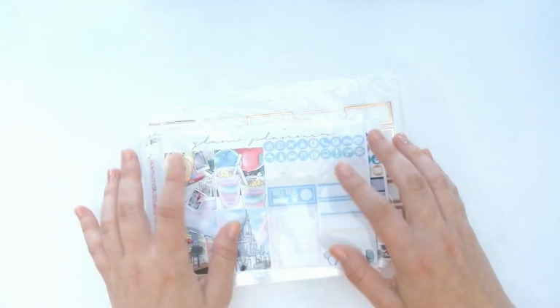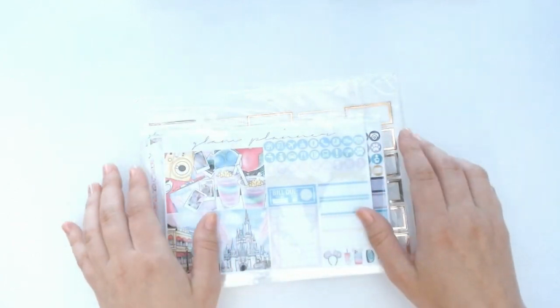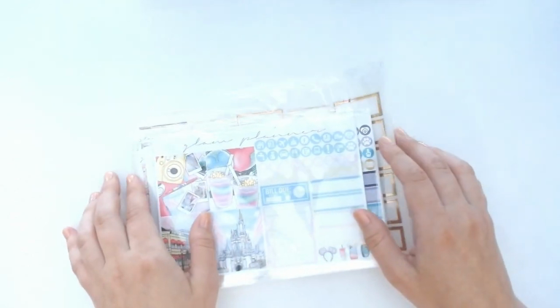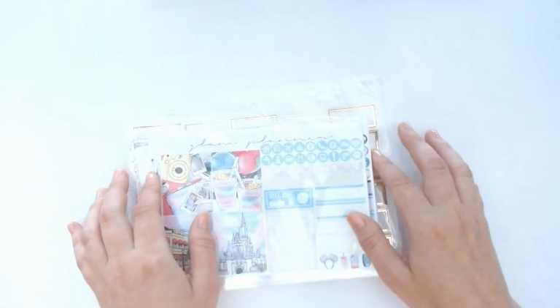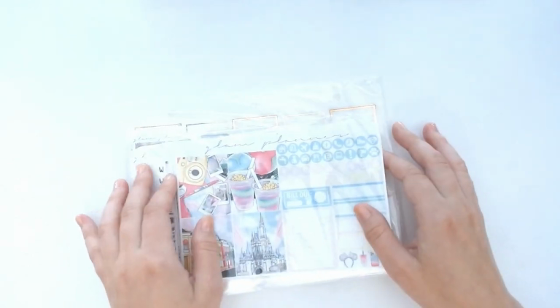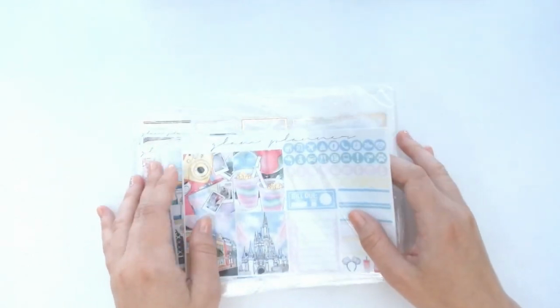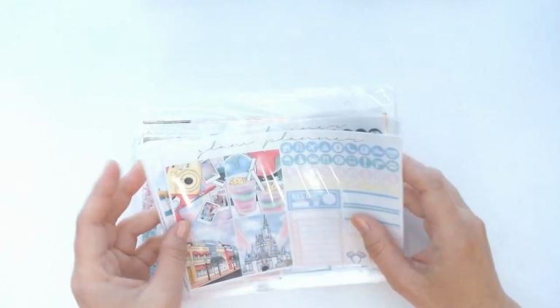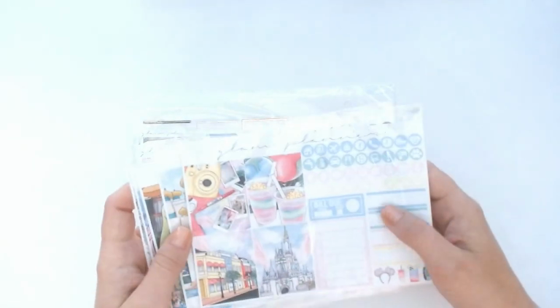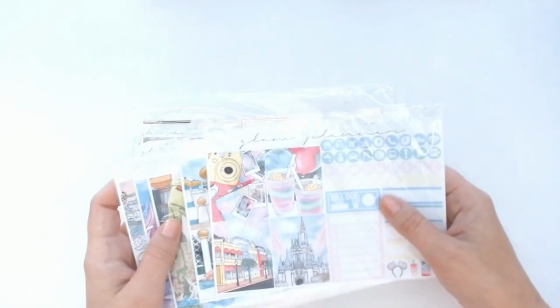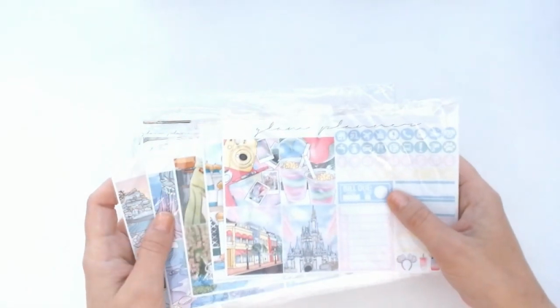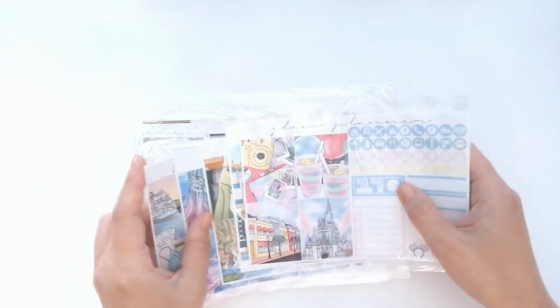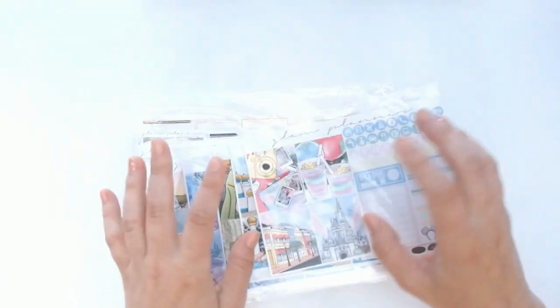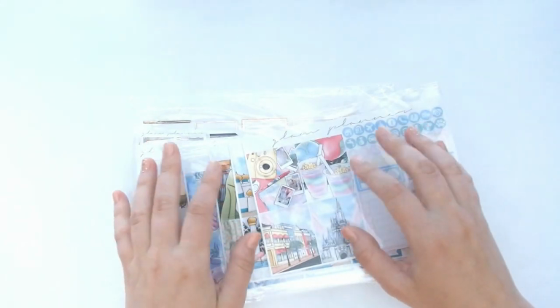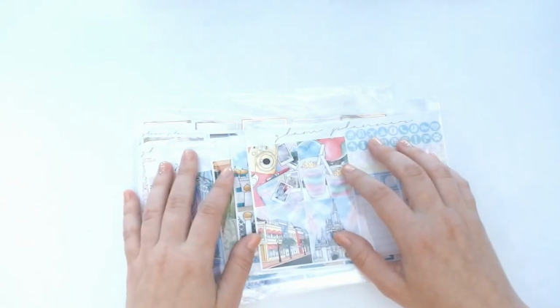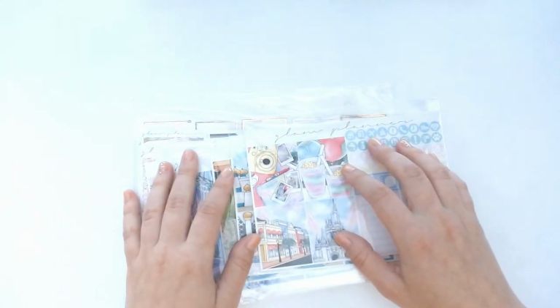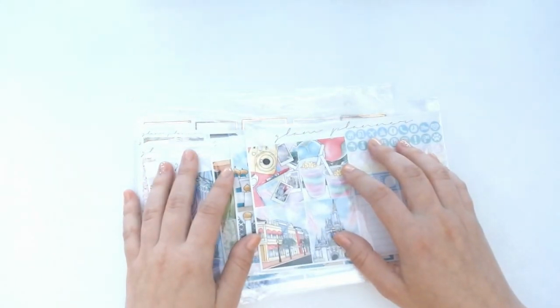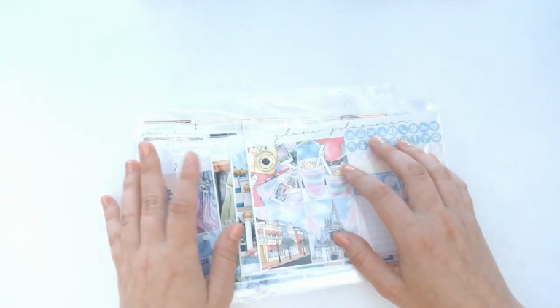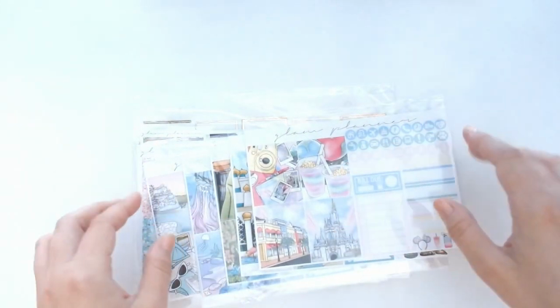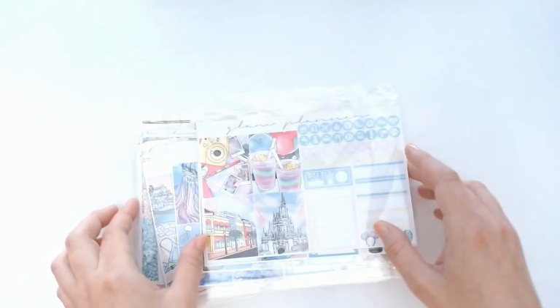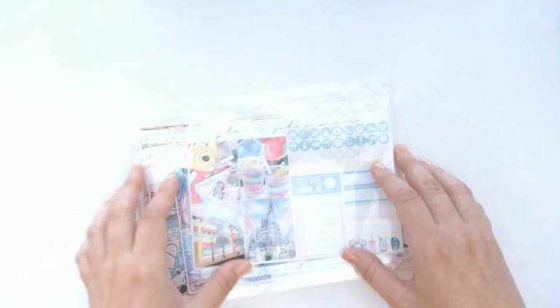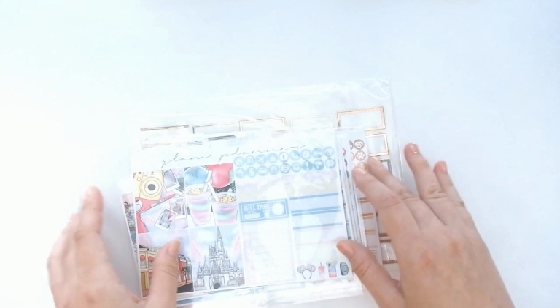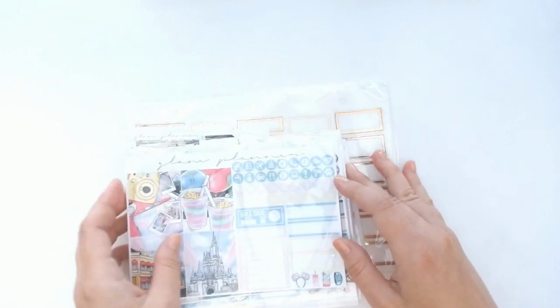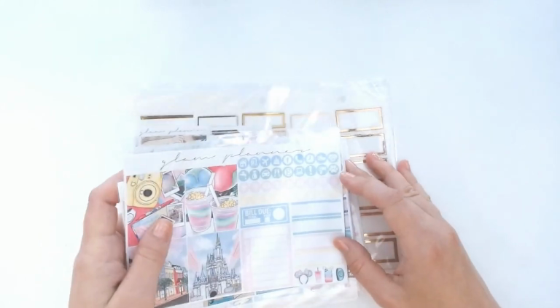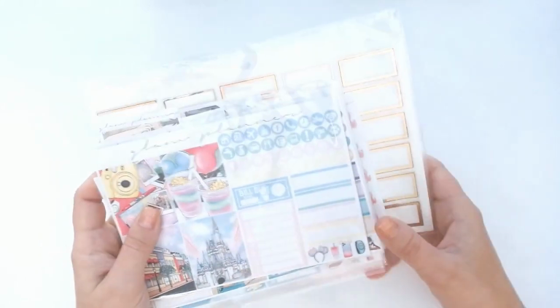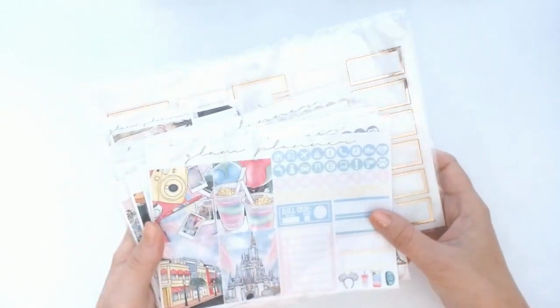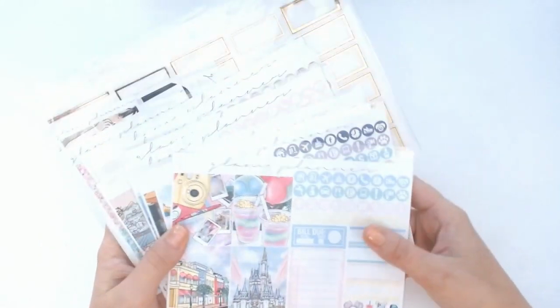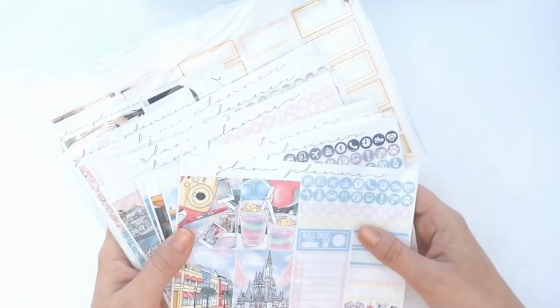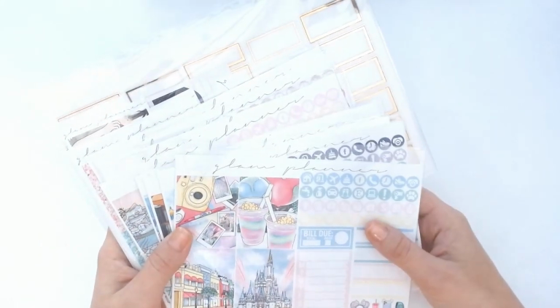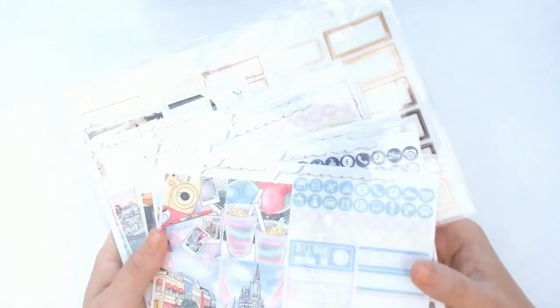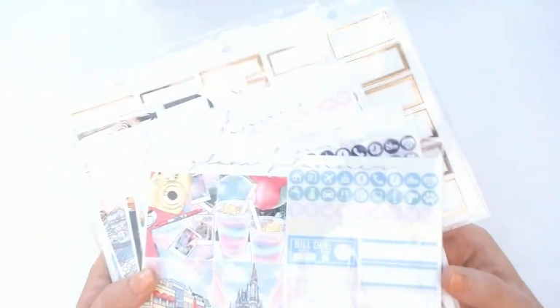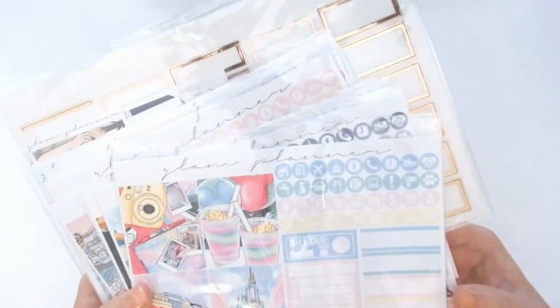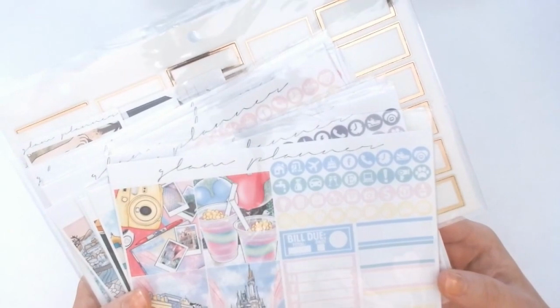I really, really appreciate it. And as I slowly start figuring this whole thing out, today I am actually going to be doing a sticker haul from one of my favorite shops, Glam Planner.